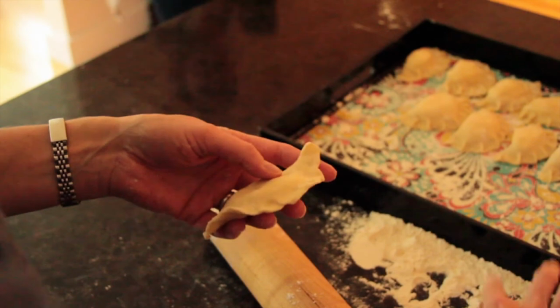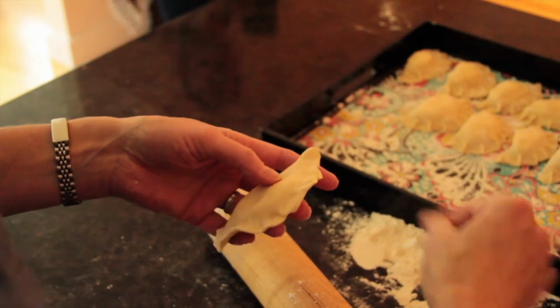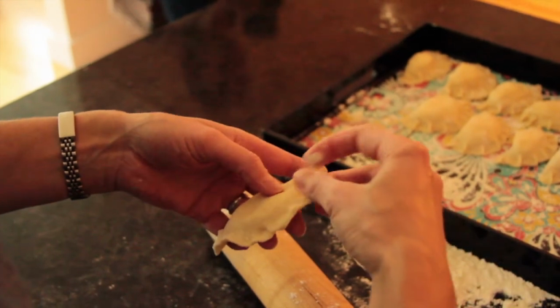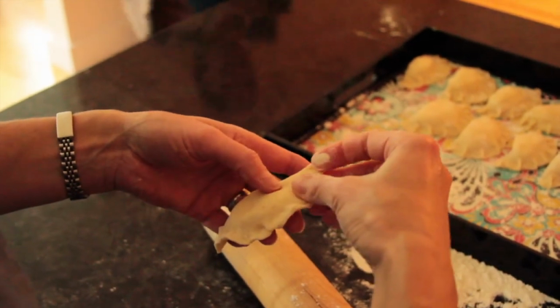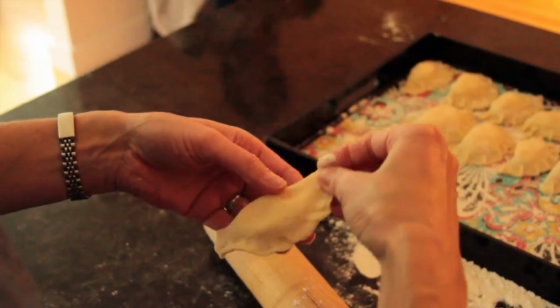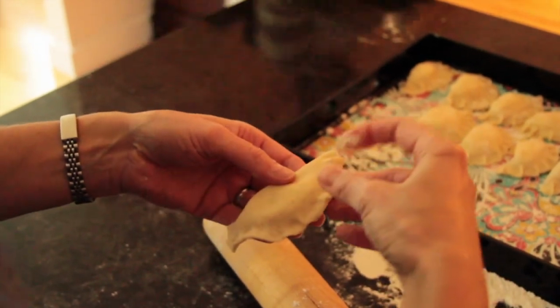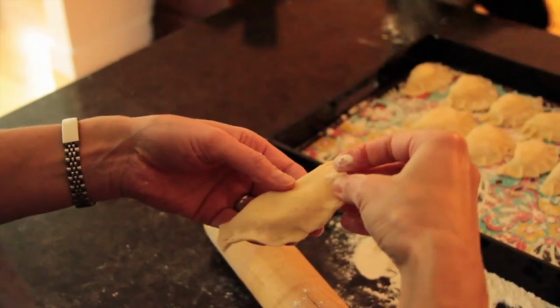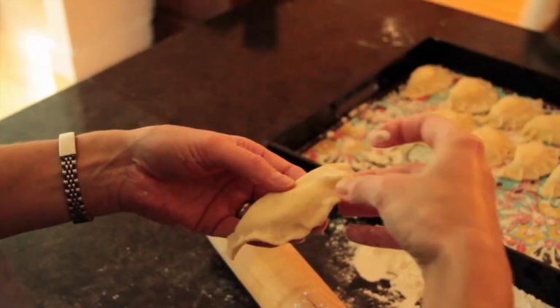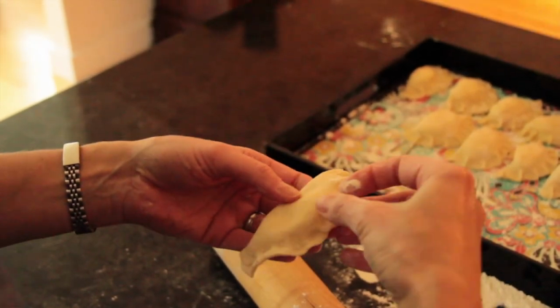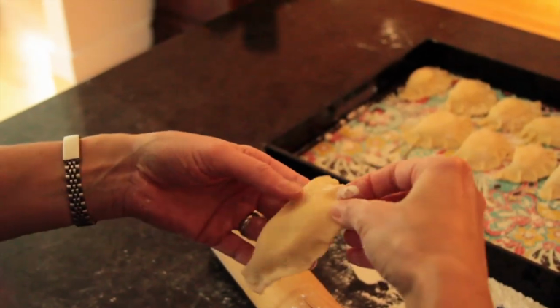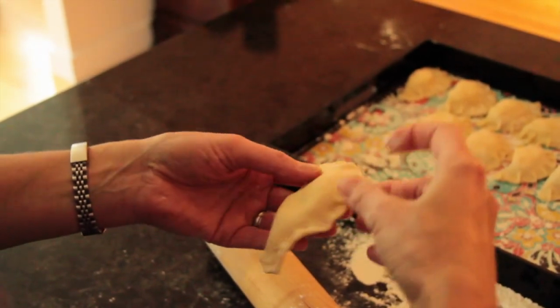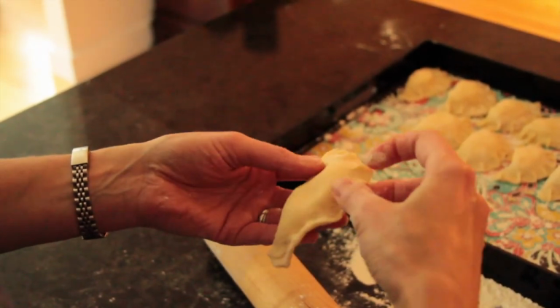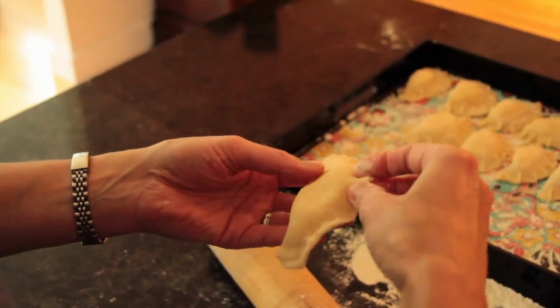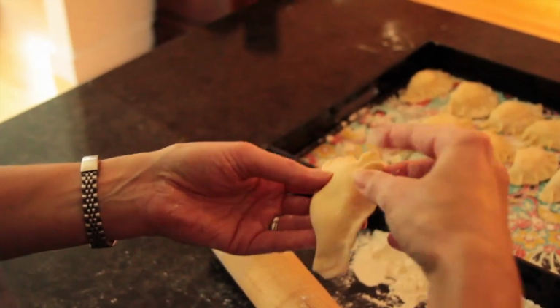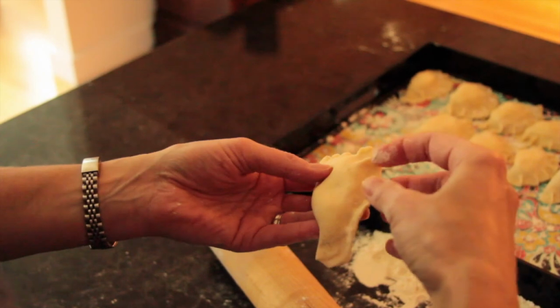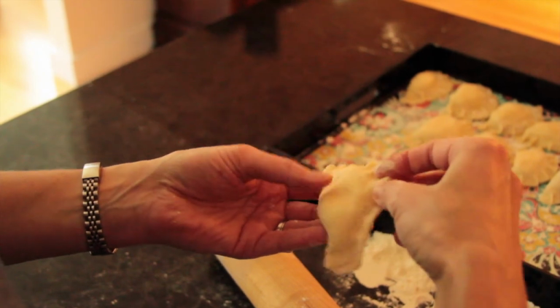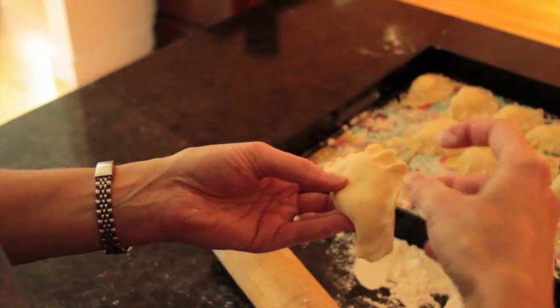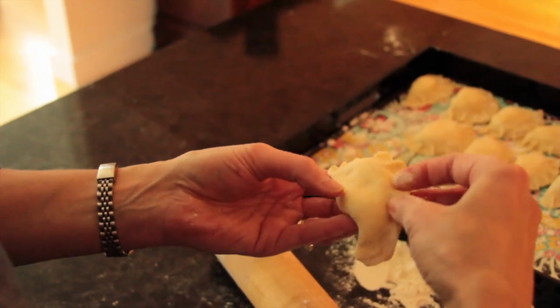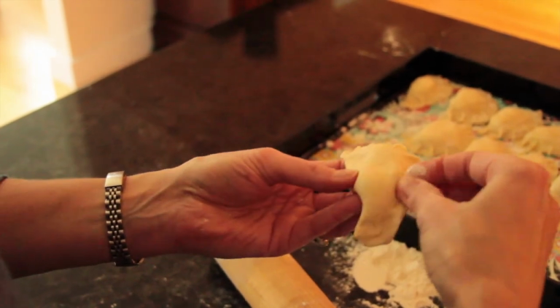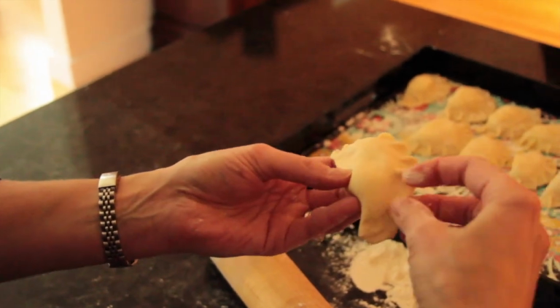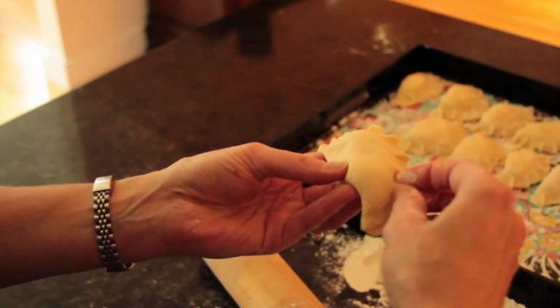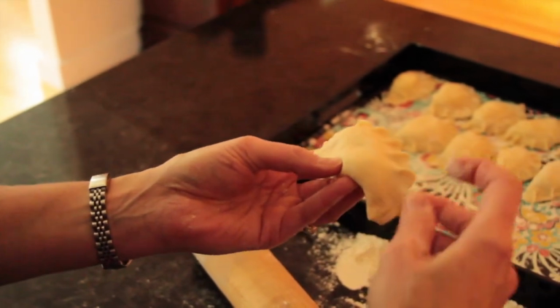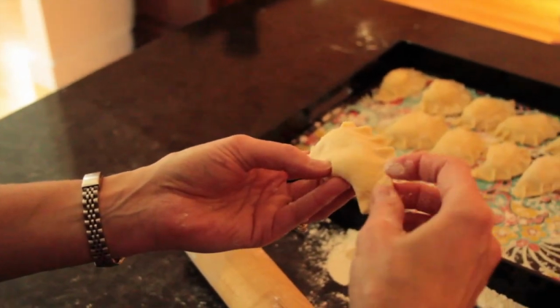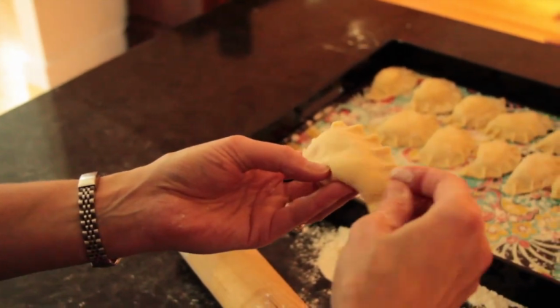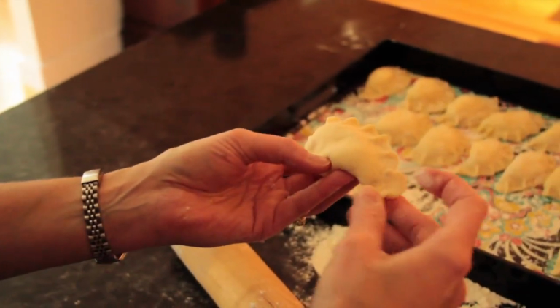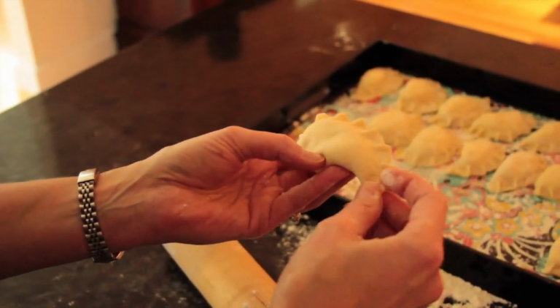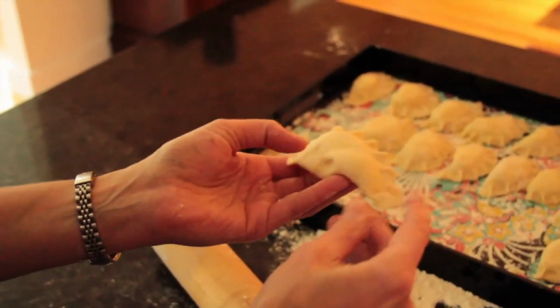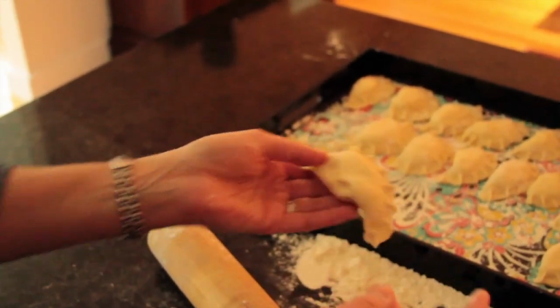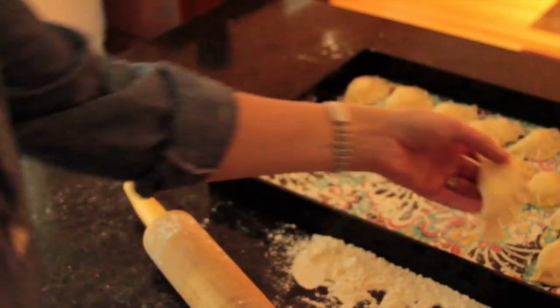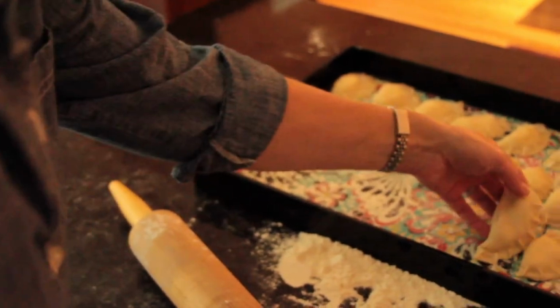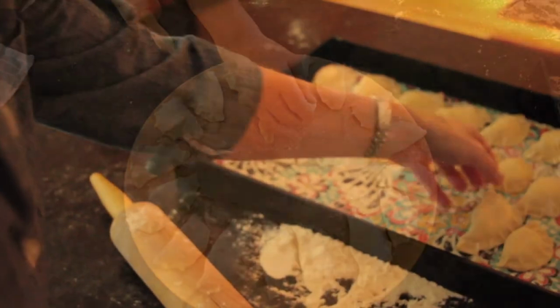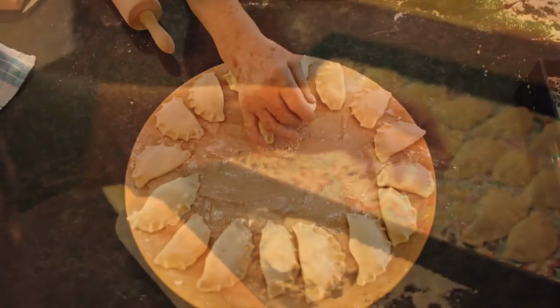The dough sticks to itself if you just press it together. Once you seal the filling inside, you do this decorative pinch repeatedly across the outside and it makes a really pretty shape.